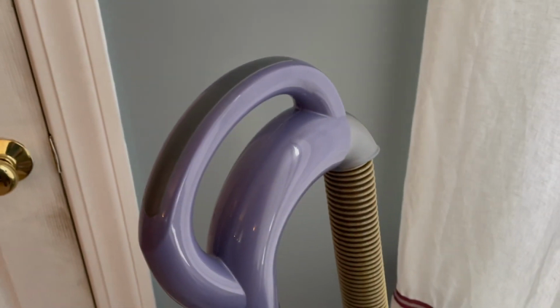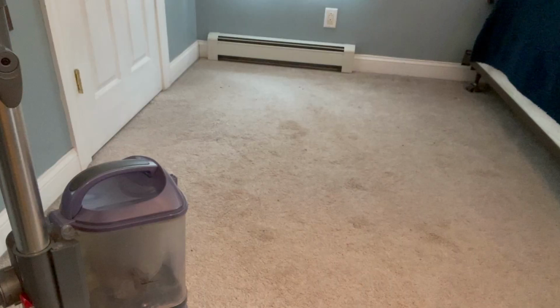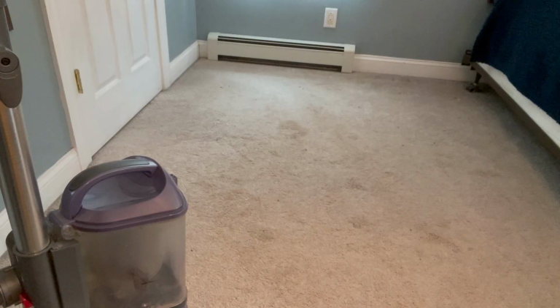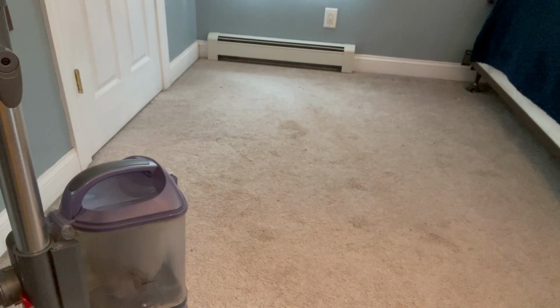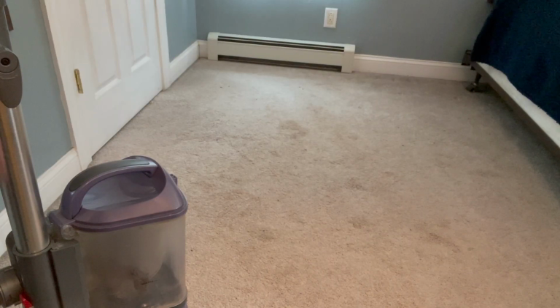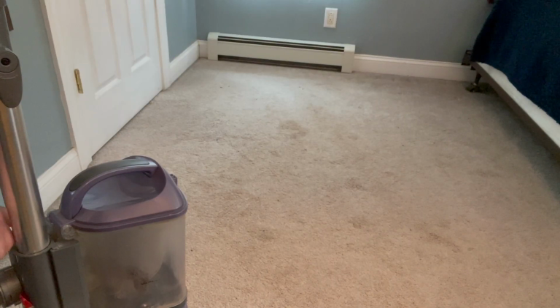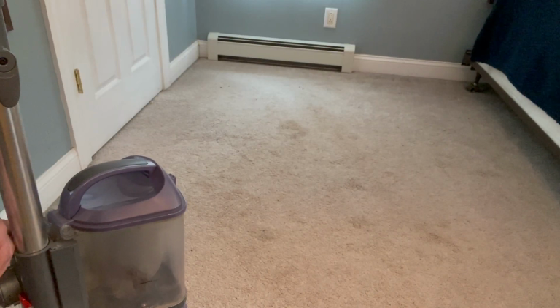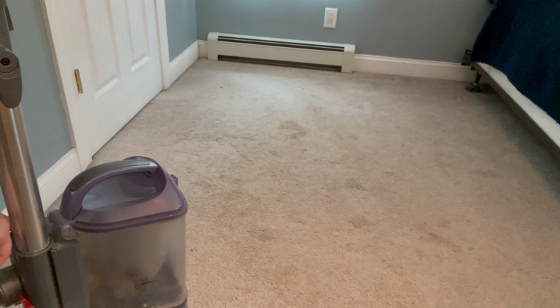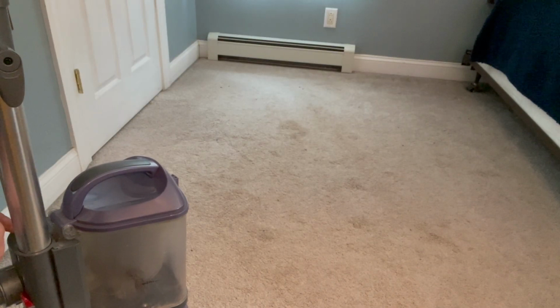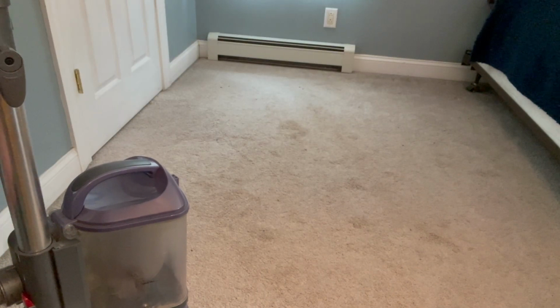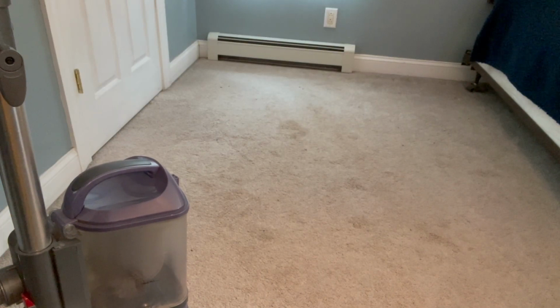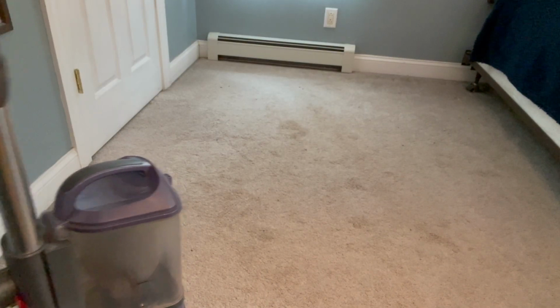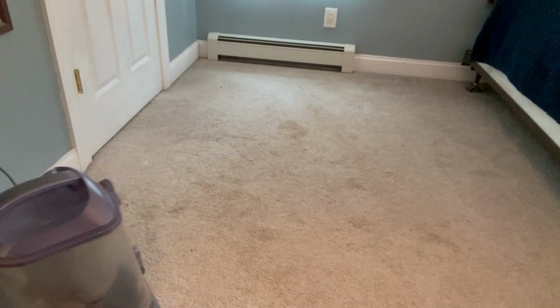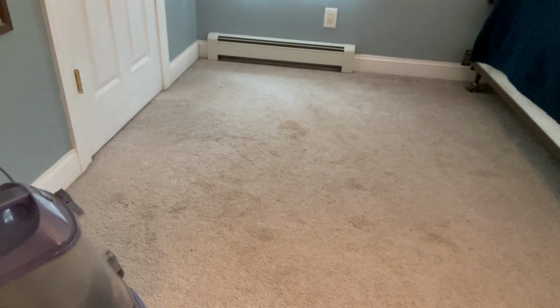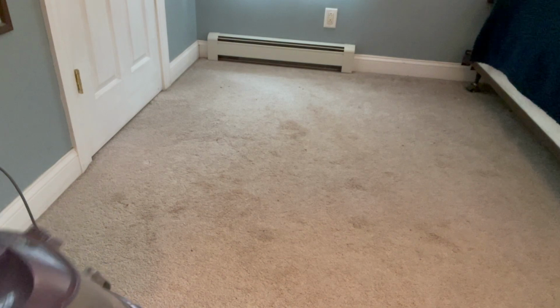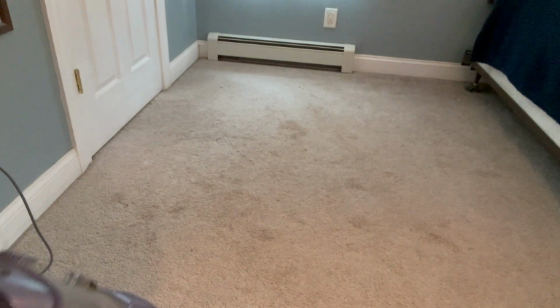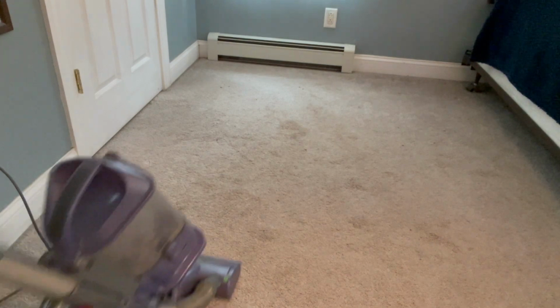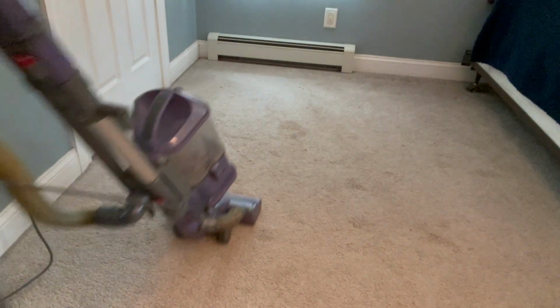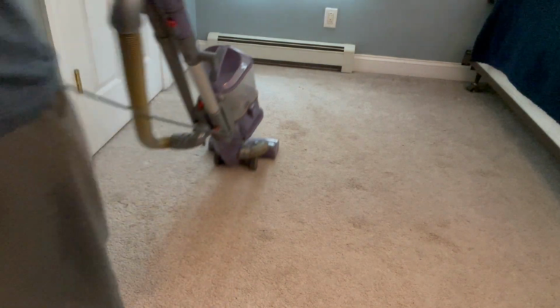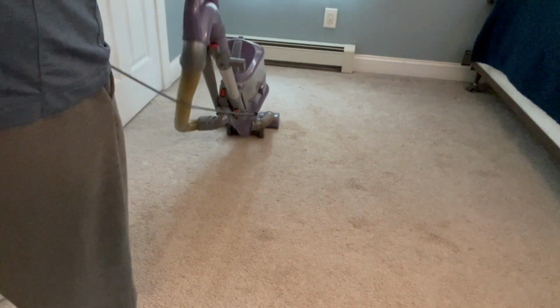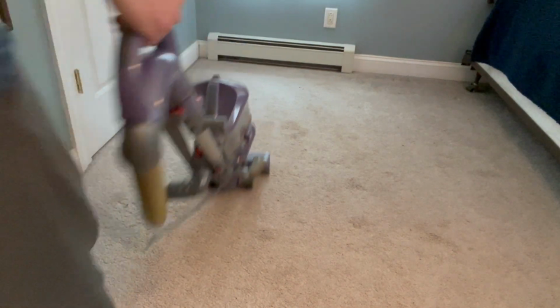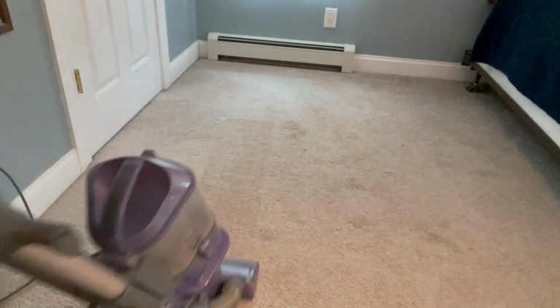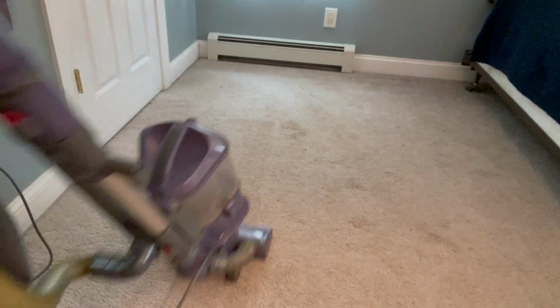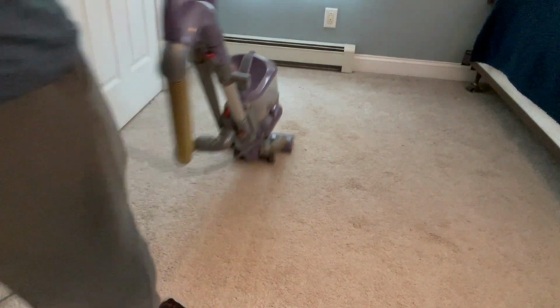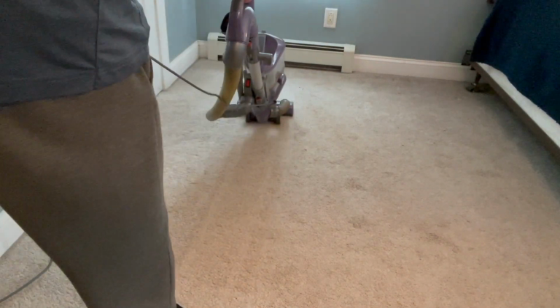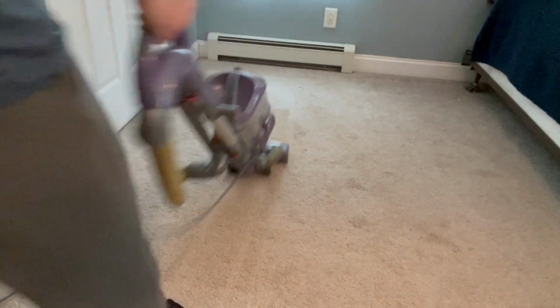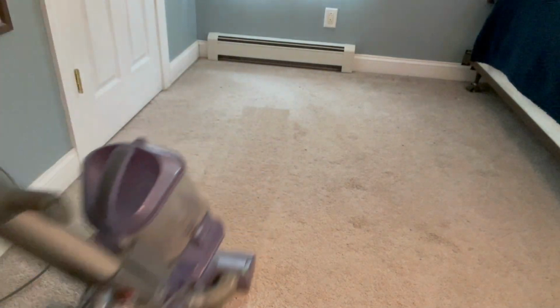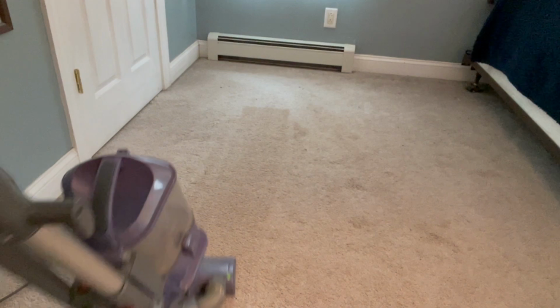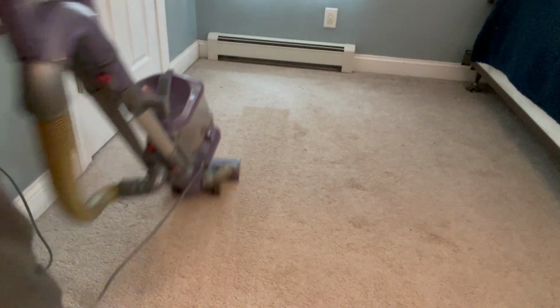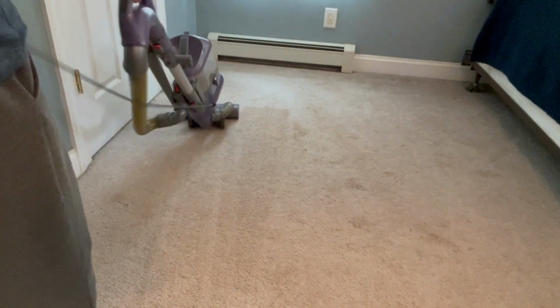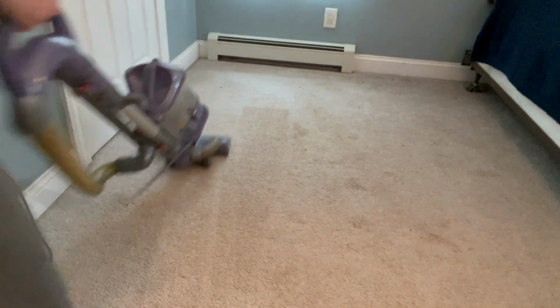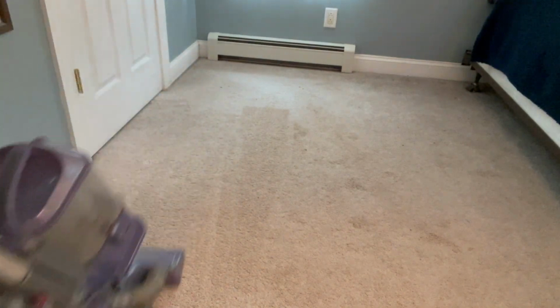I'm a big fan of the versatility. In my home we have hardwood floors as well as some carpeted floors, and the versatility to be able to use the same vacuum on both surfaces is fantastic.